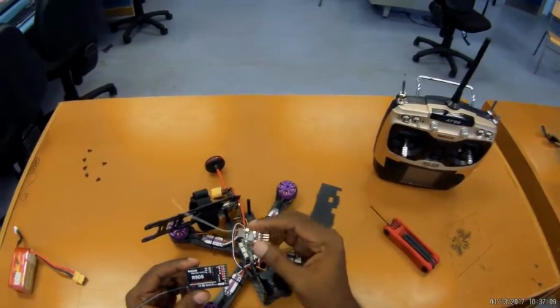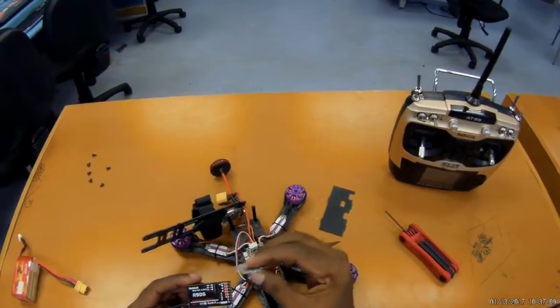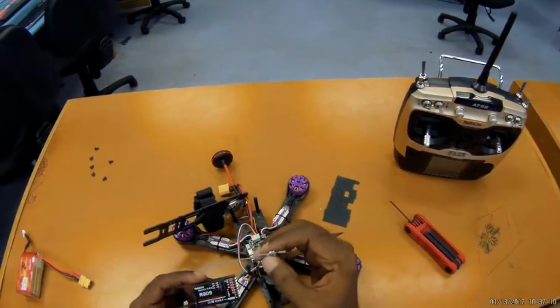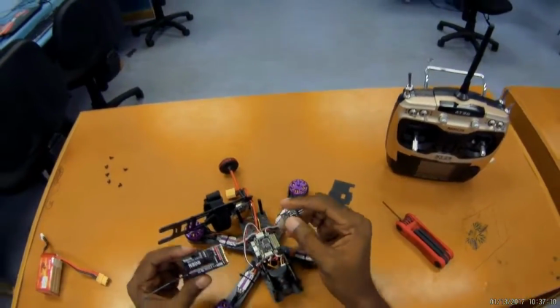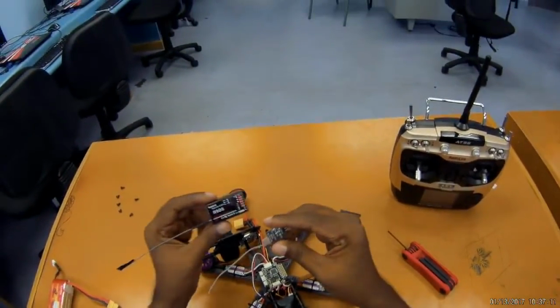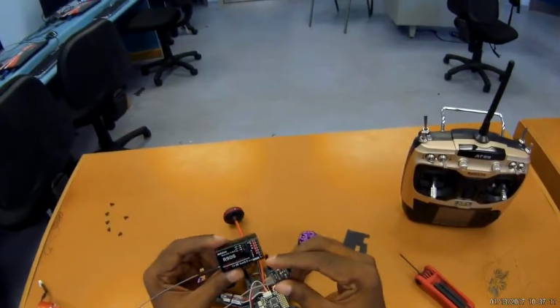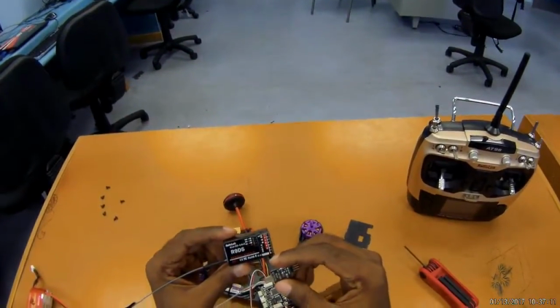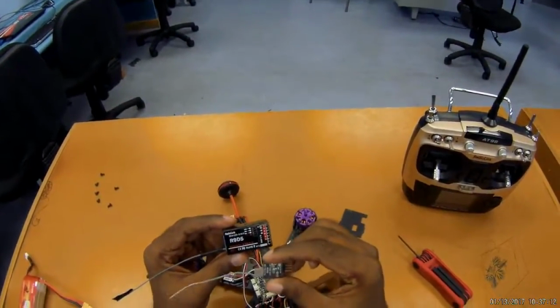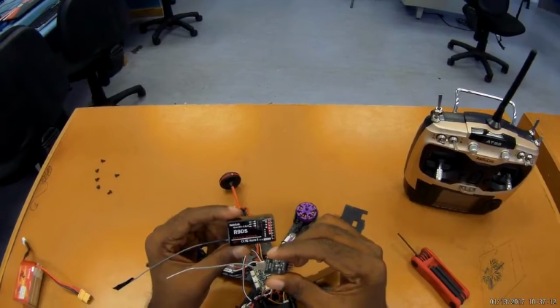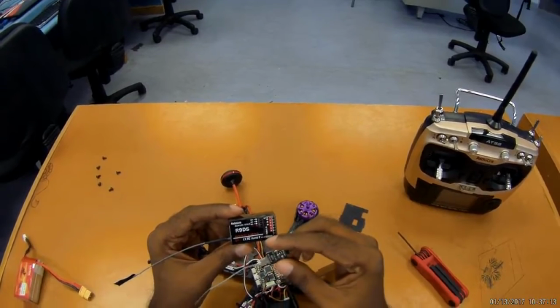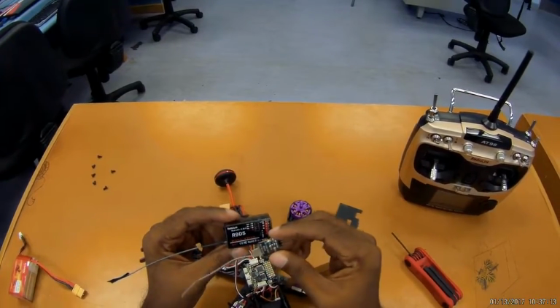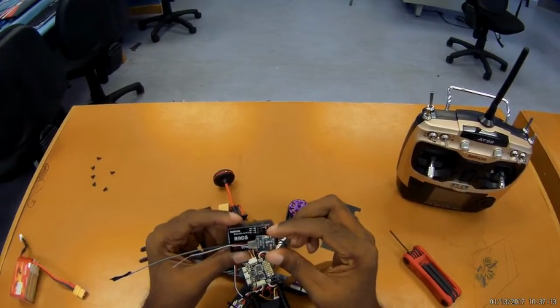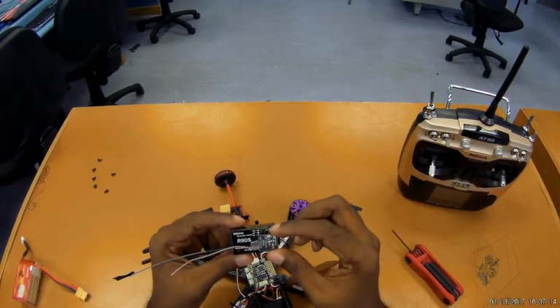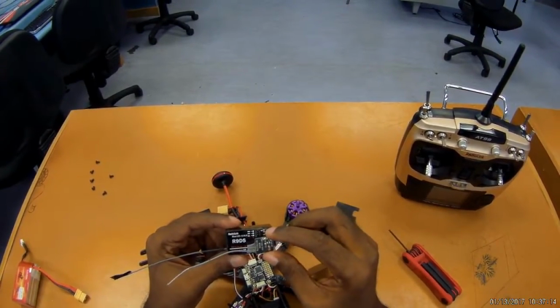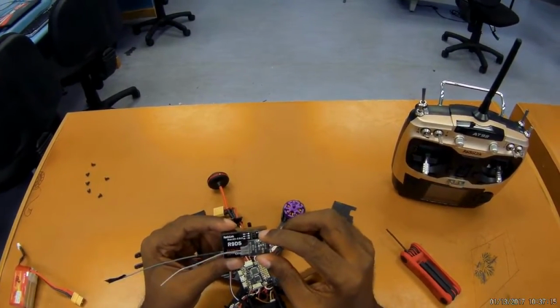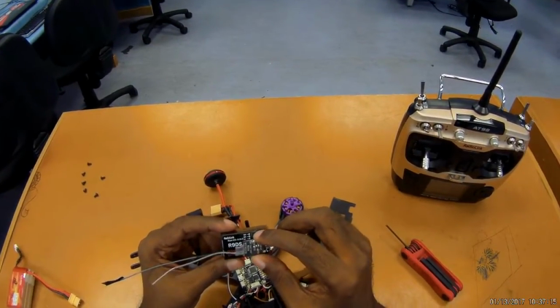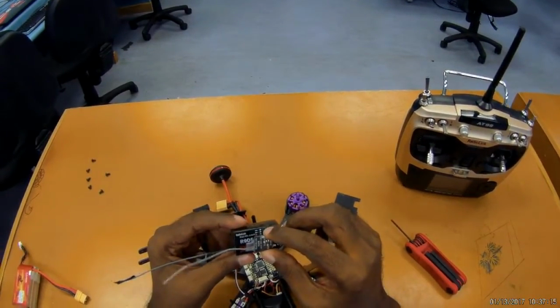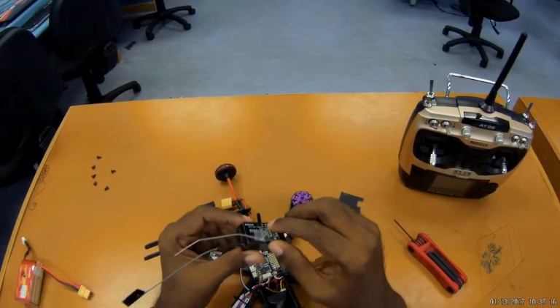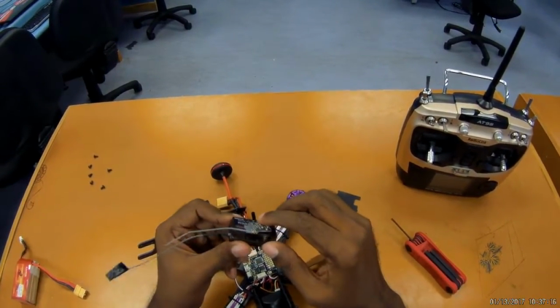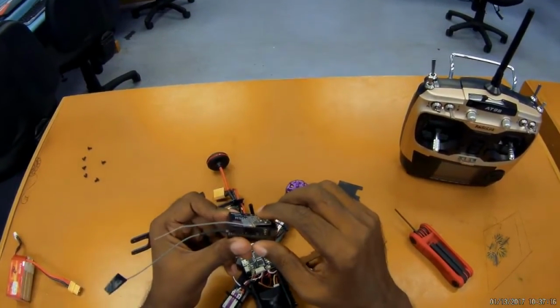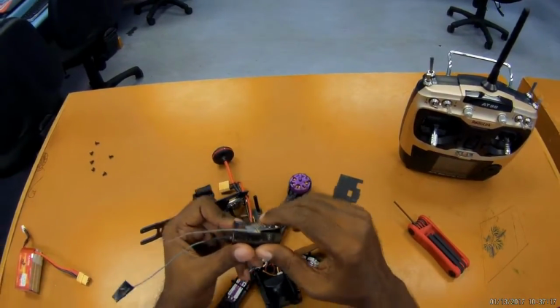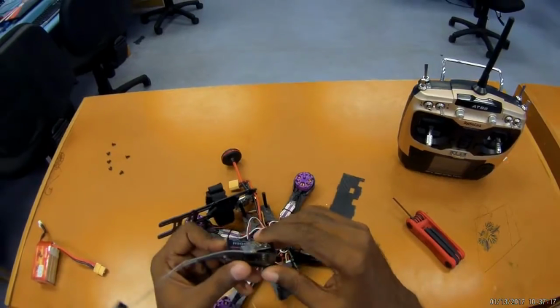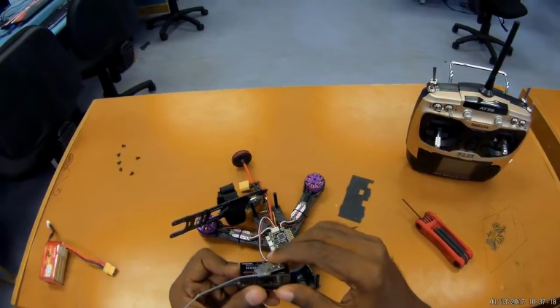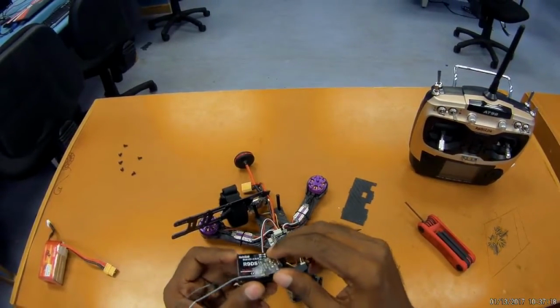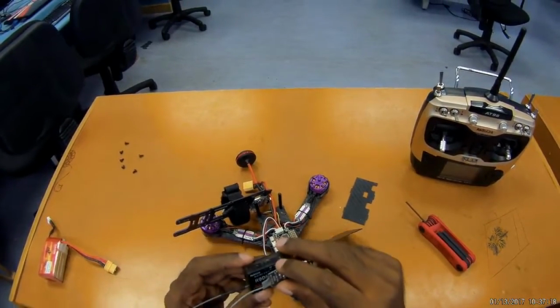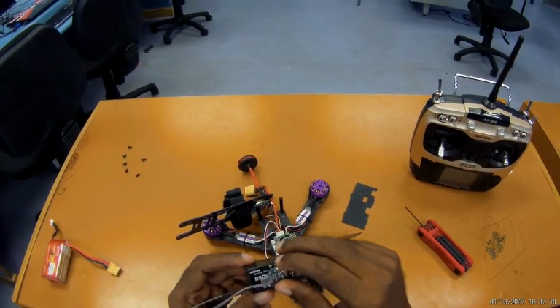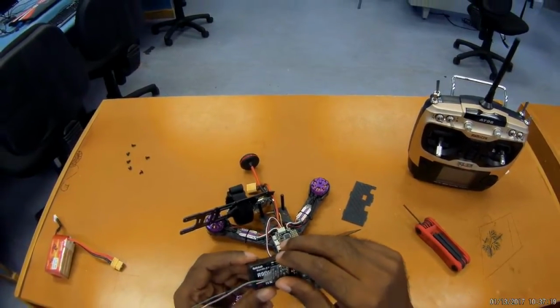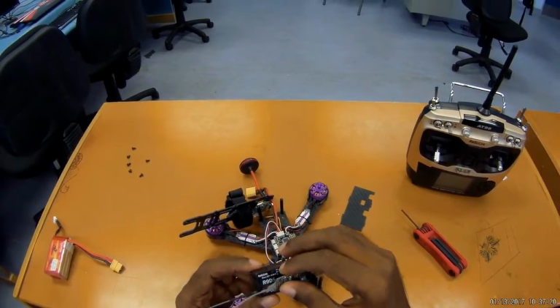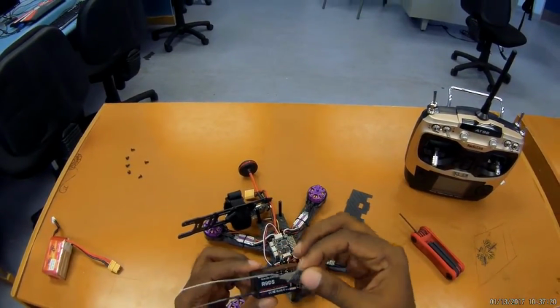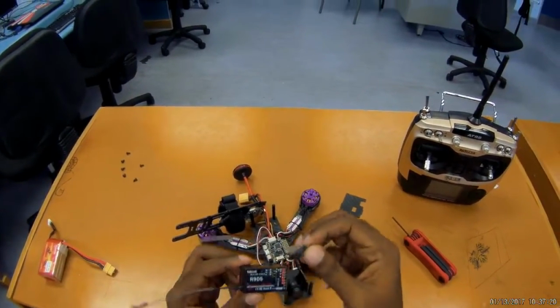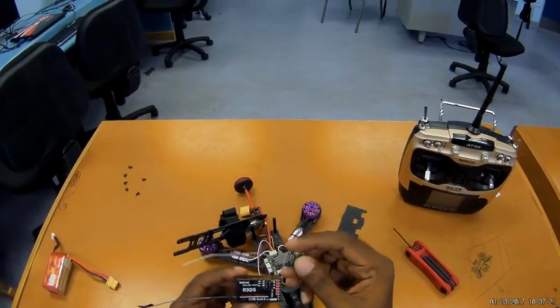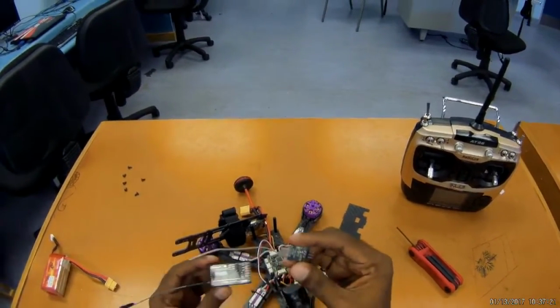So this is the RadioLink R6 DSM. It's a very very small micro receiver. You all can see the difference between these two receivers, so what I'm going to do is try to install this new receiver.